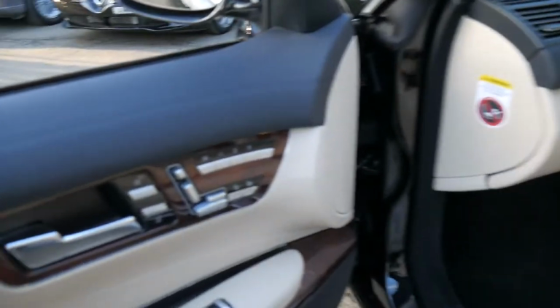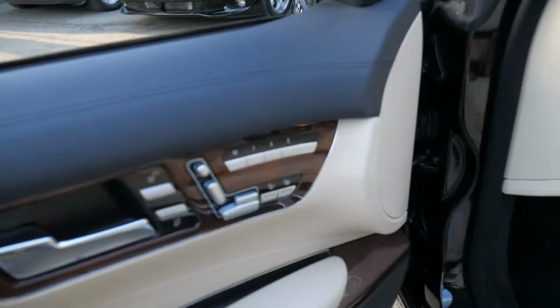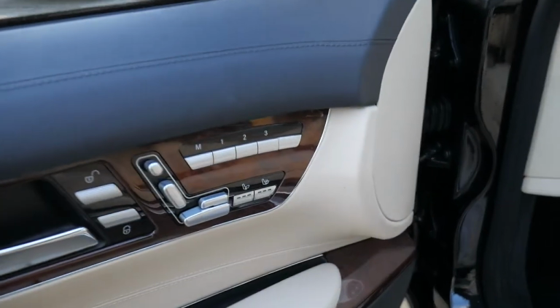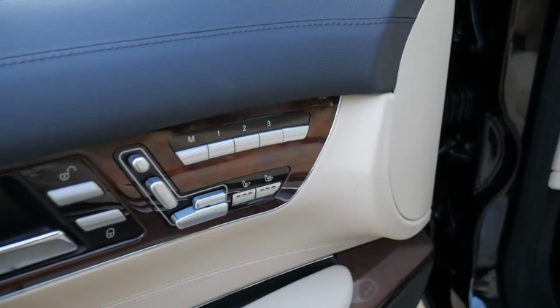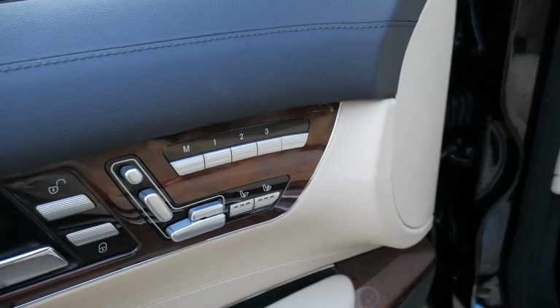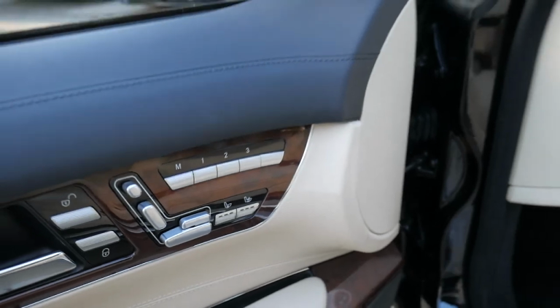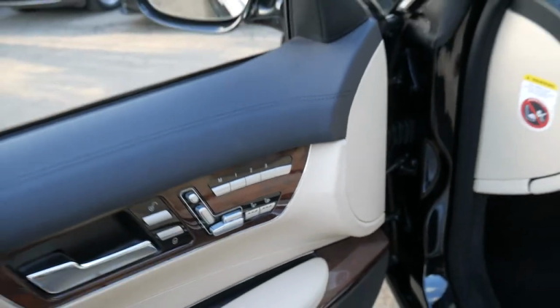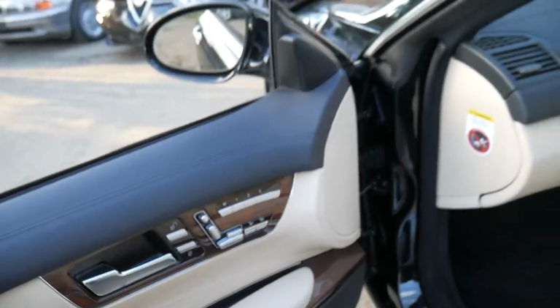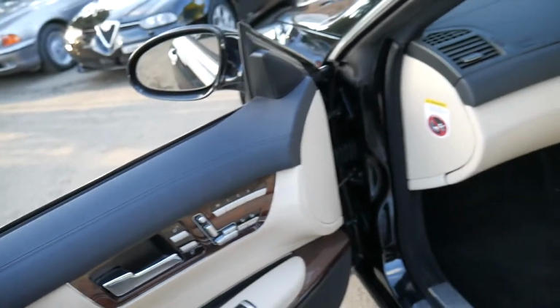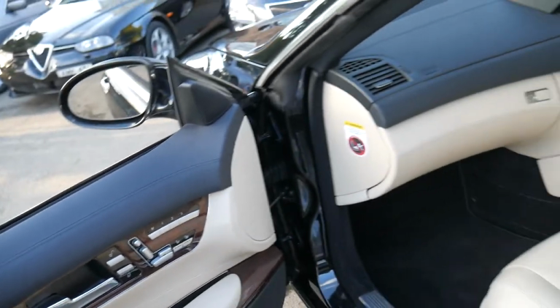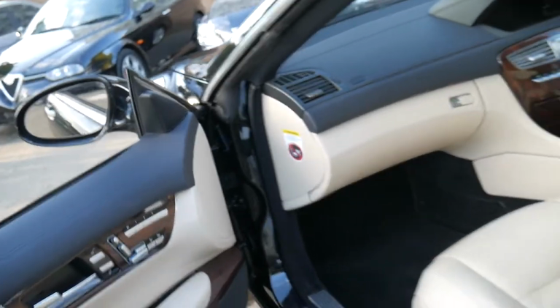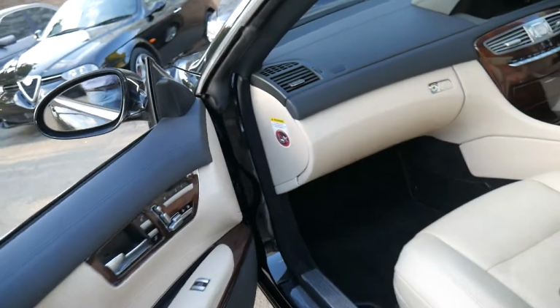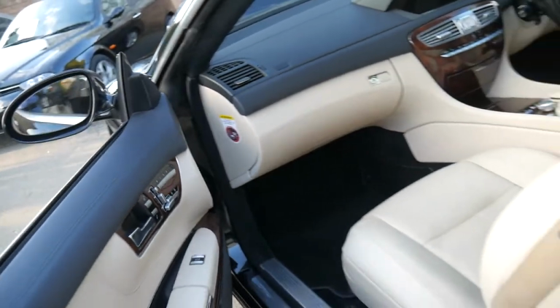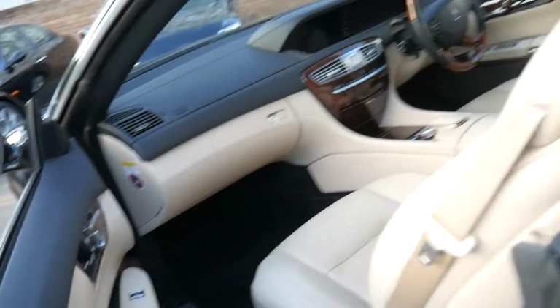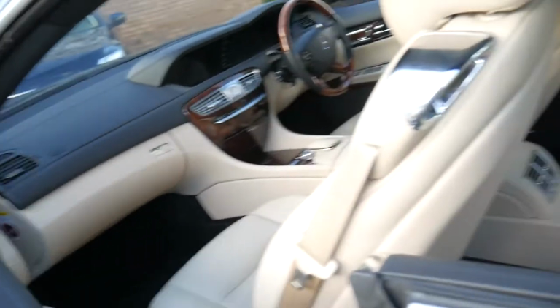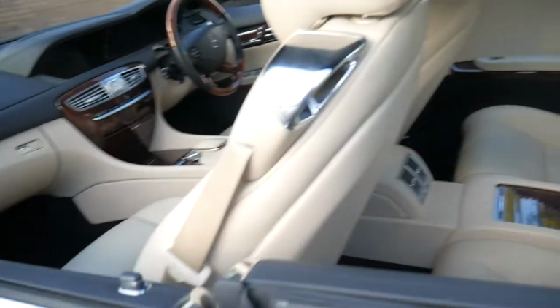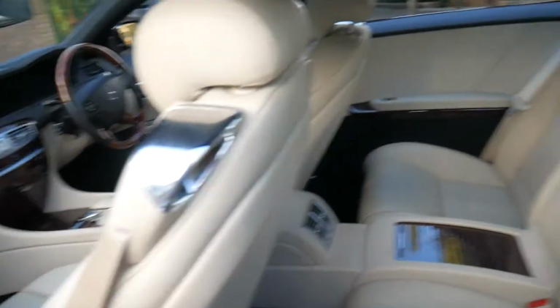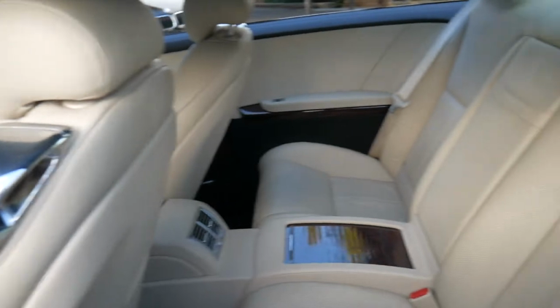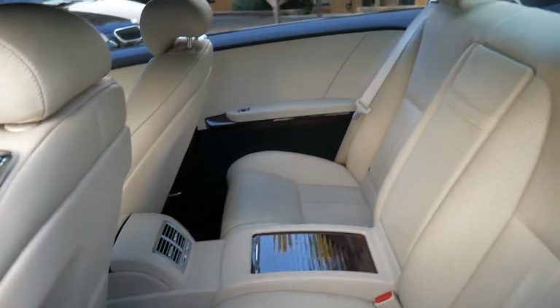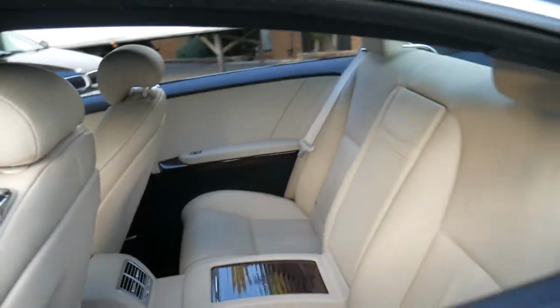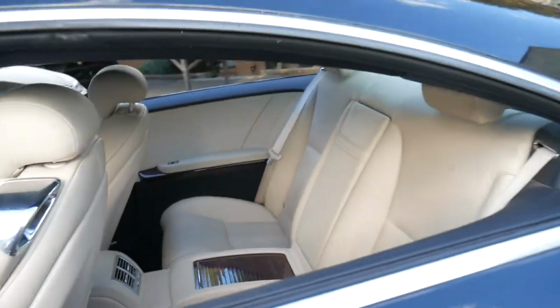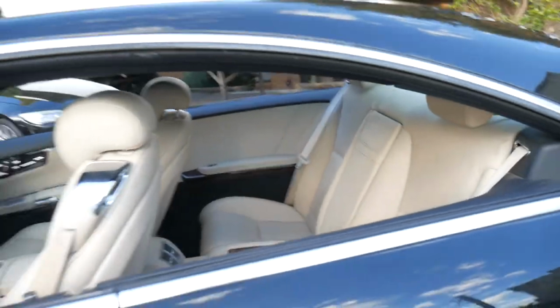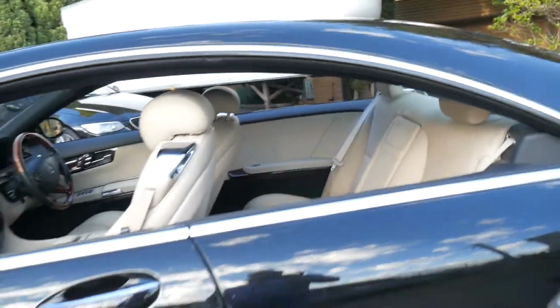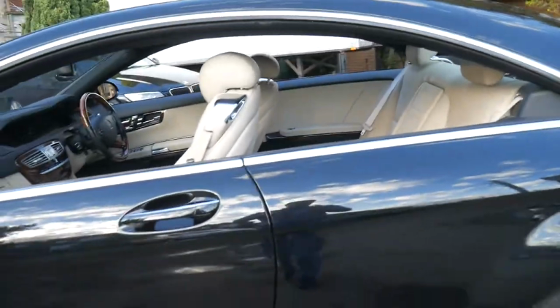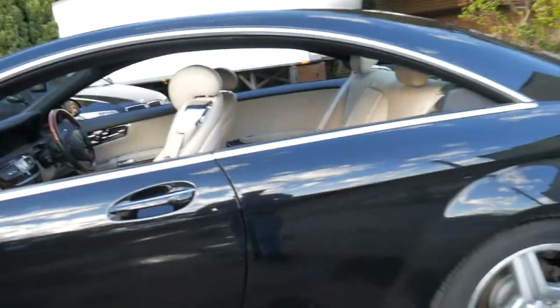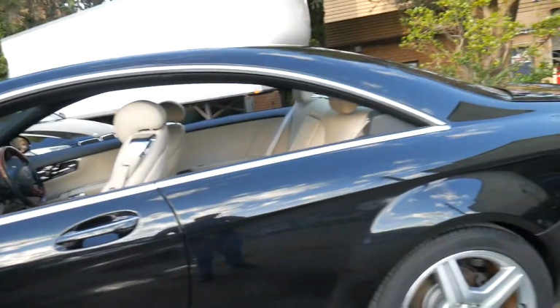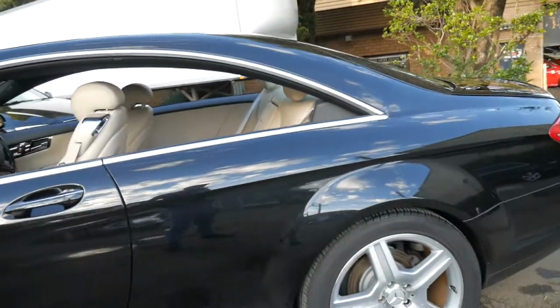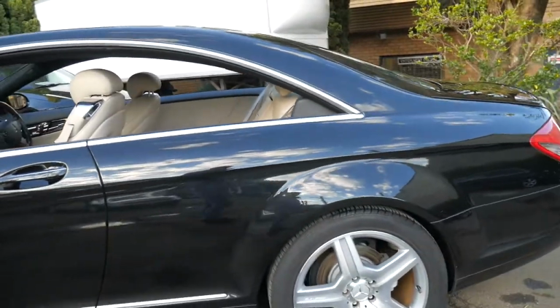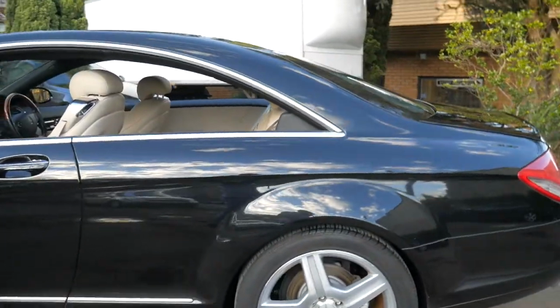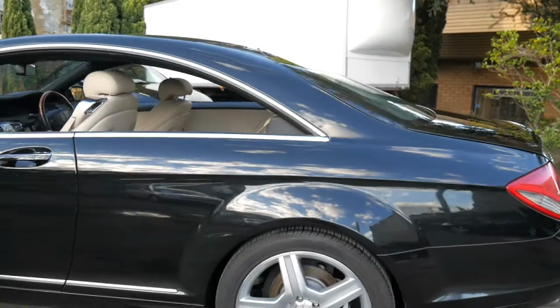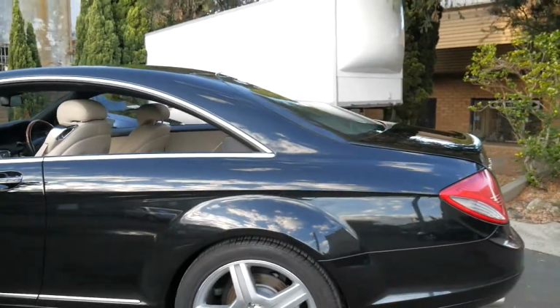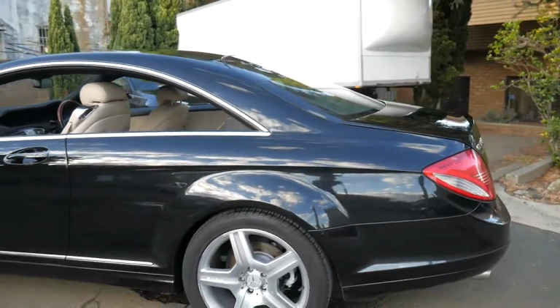It's got heated and air-conditioned seats with memory and electric seats on the driver and passenger side. It's a four-seater, and it's got the best-looking five-spoke alloy wheel available on this model CL.